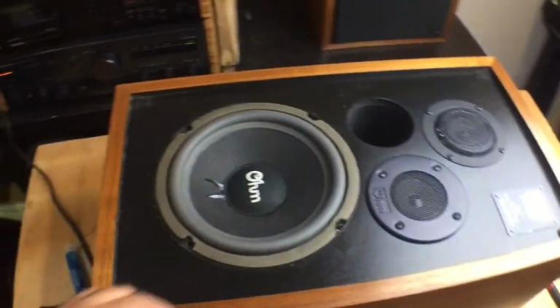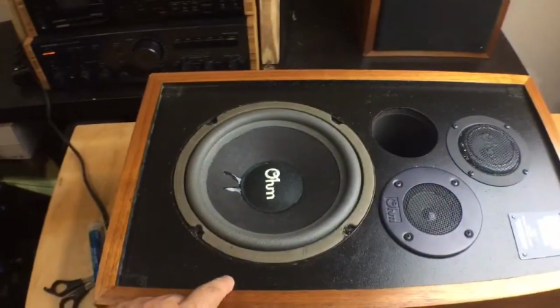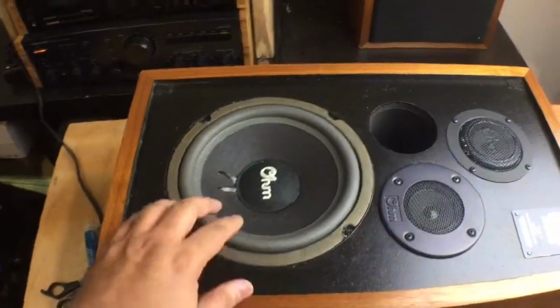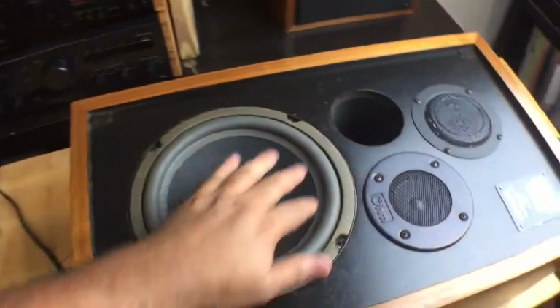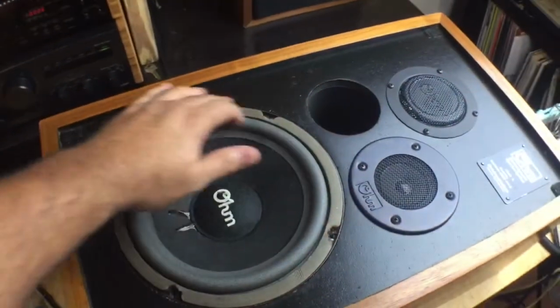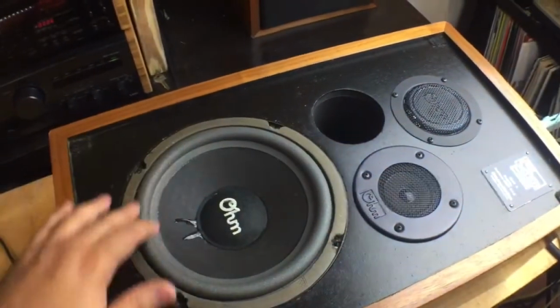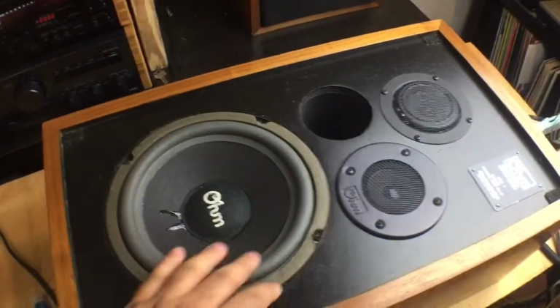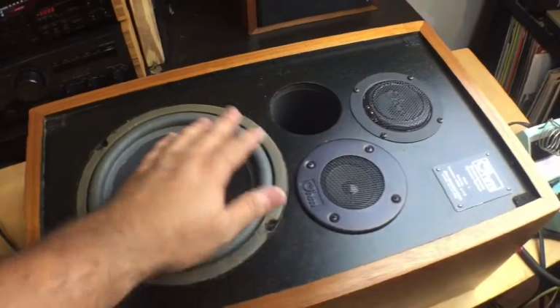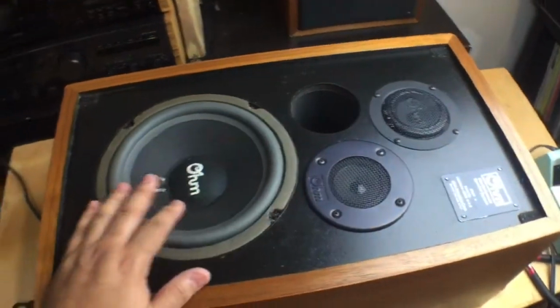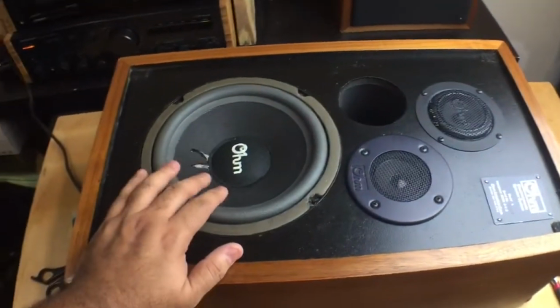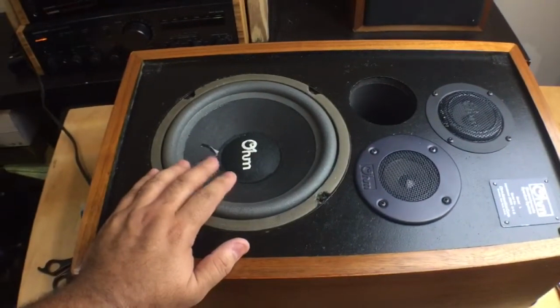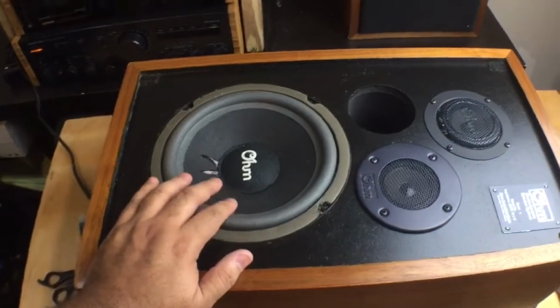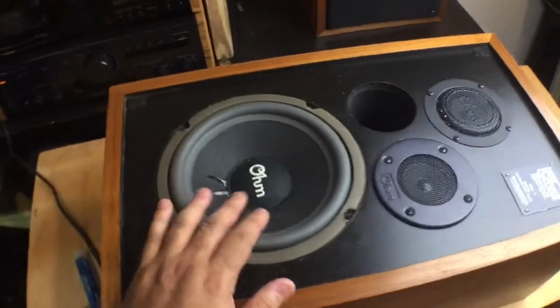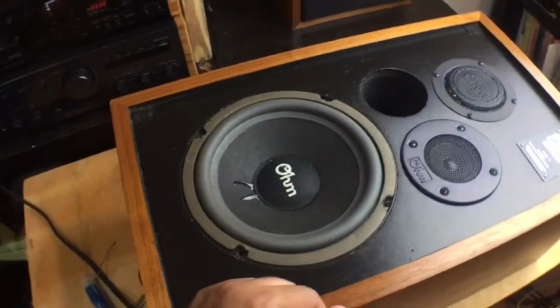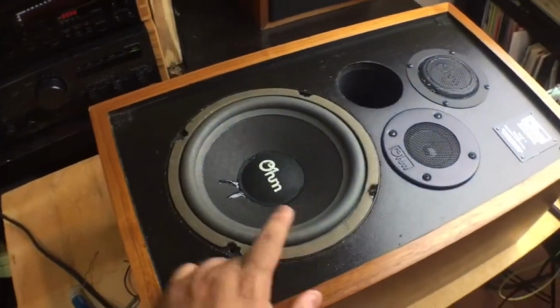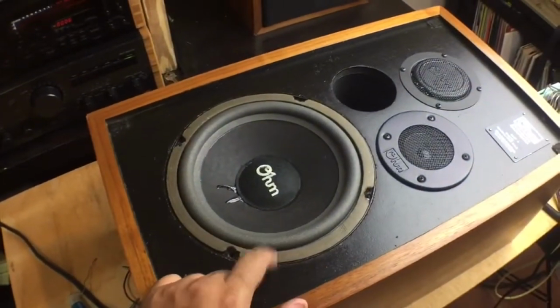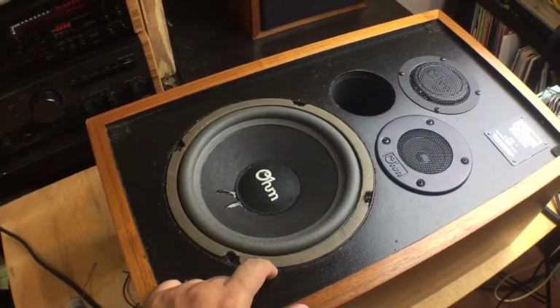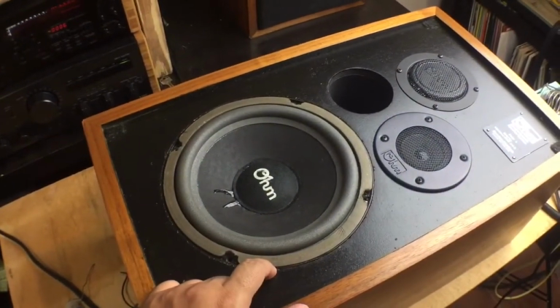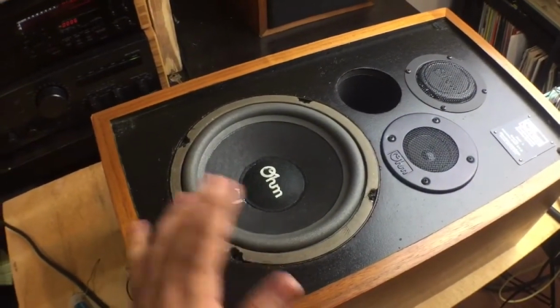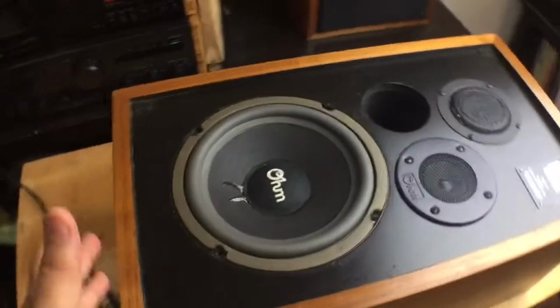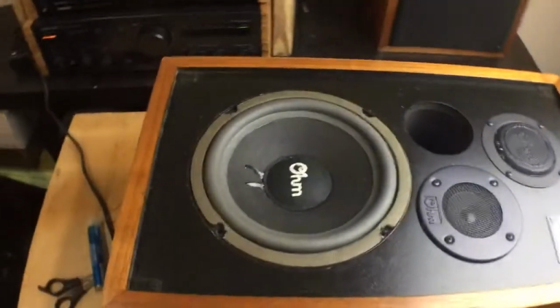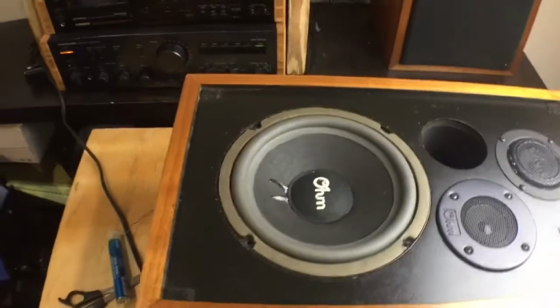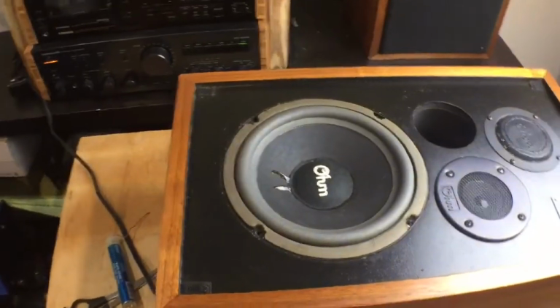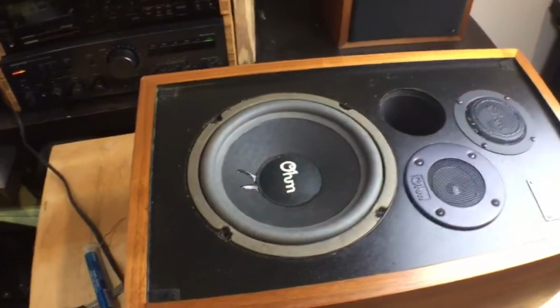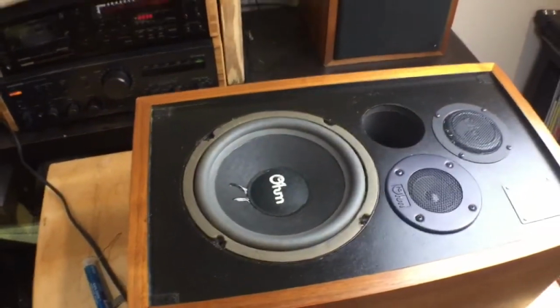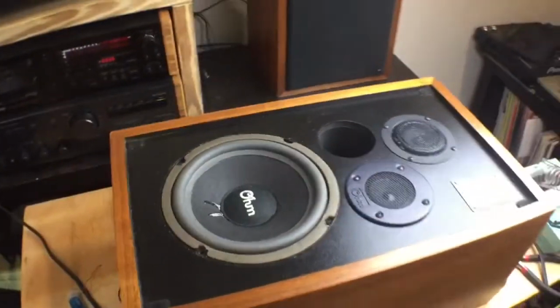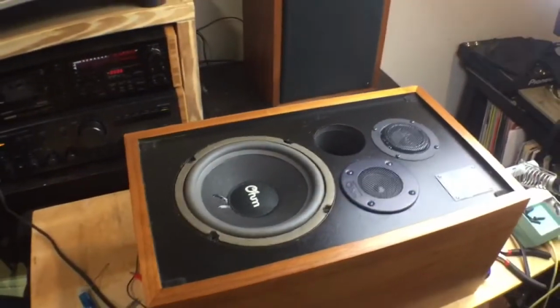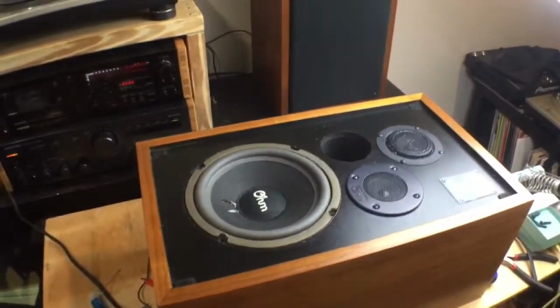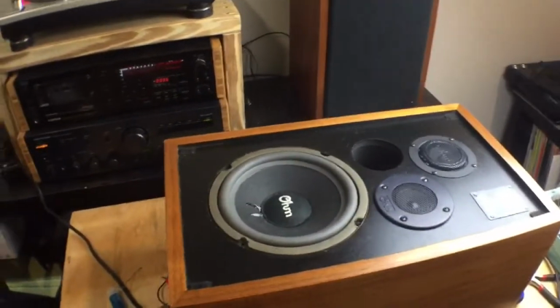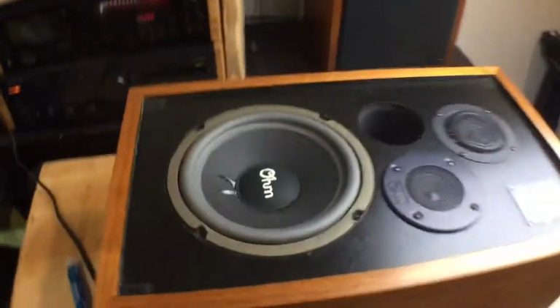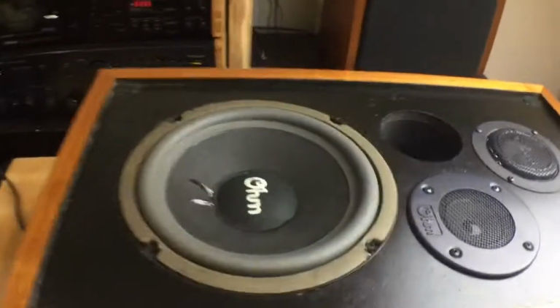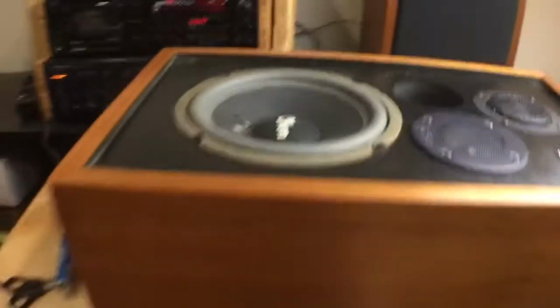I've had these for about 15 years now. I believe I am the second owner, and when I got them the foam was completely torn apart due to the age, so I replaced that with new foam about 10 years ago or so.